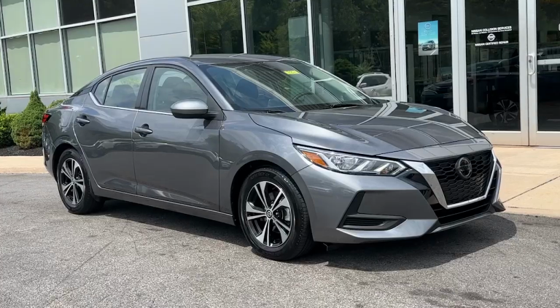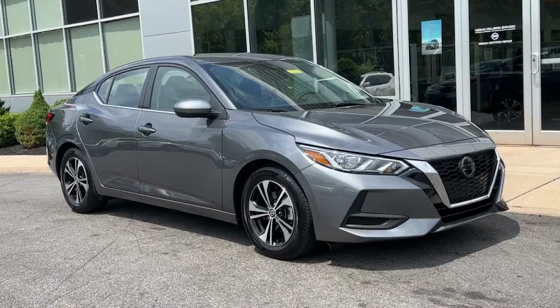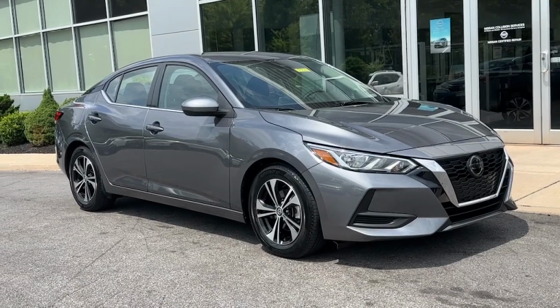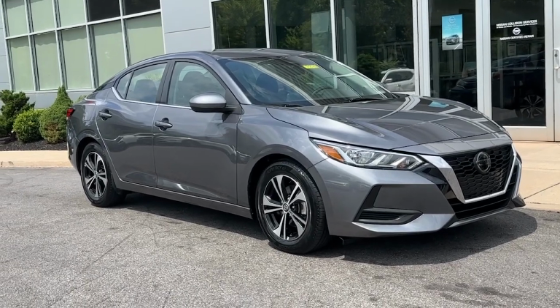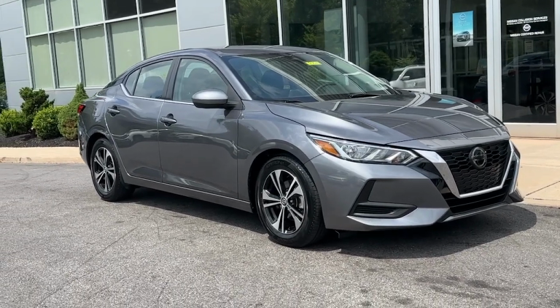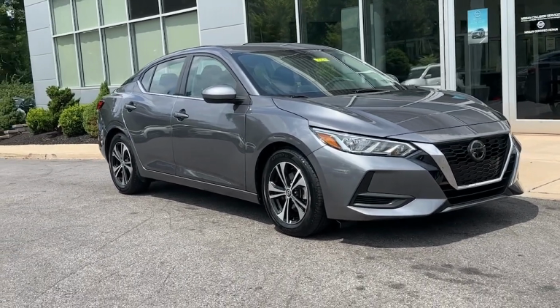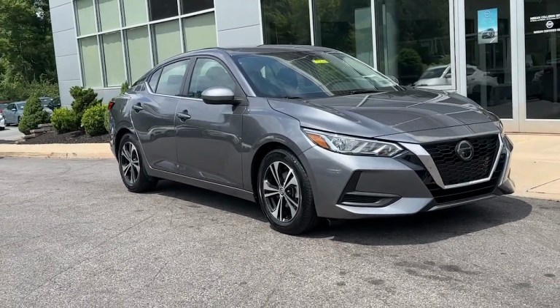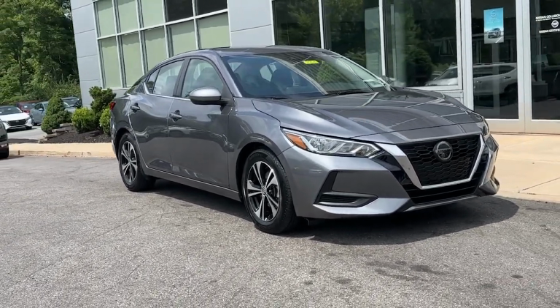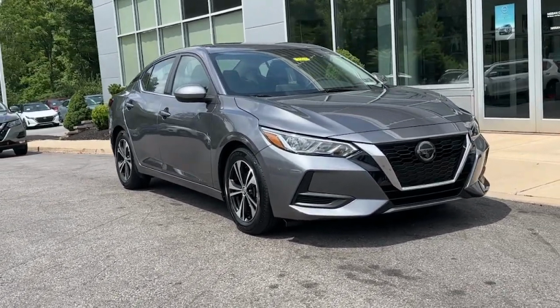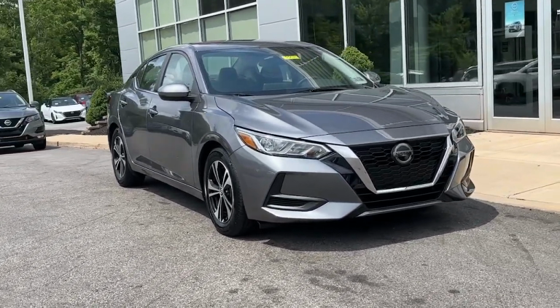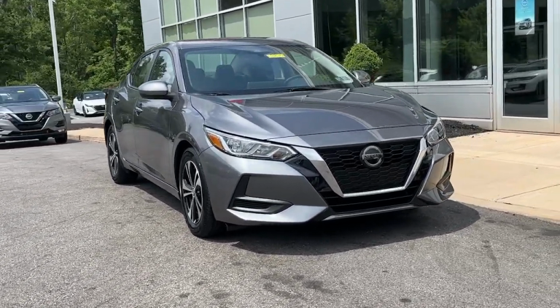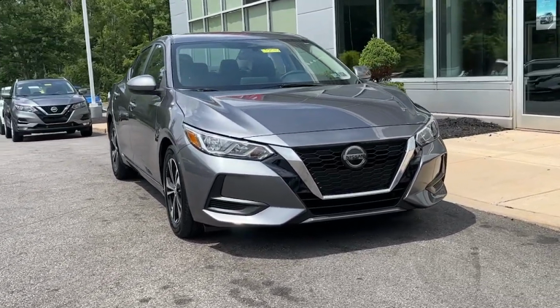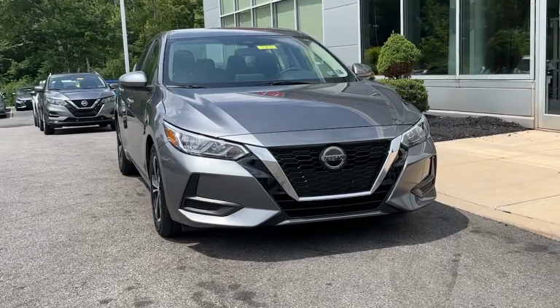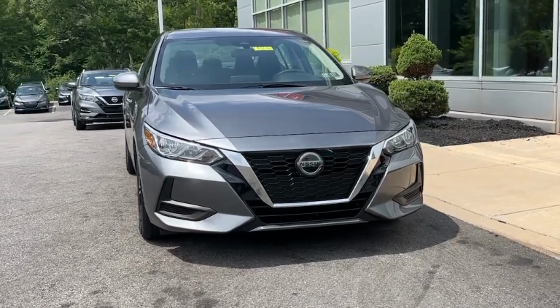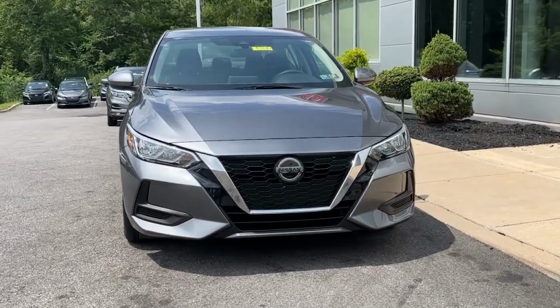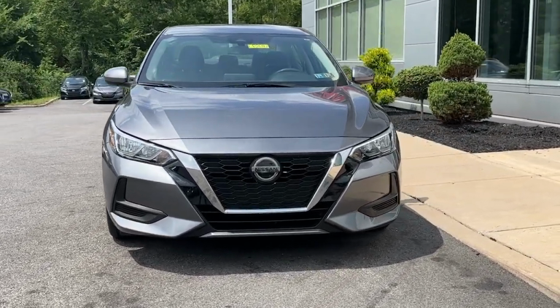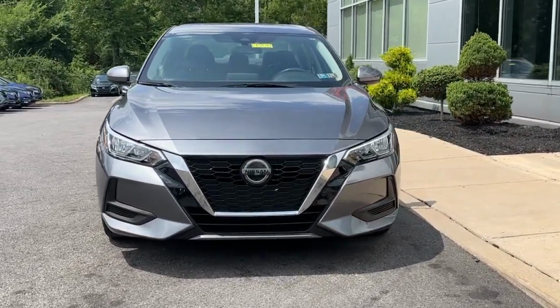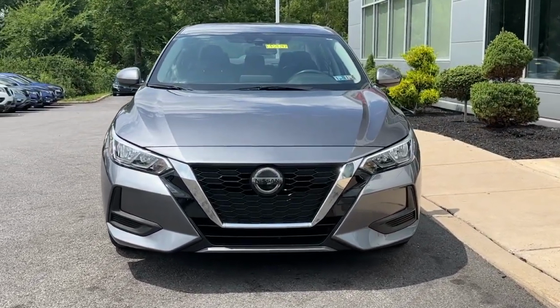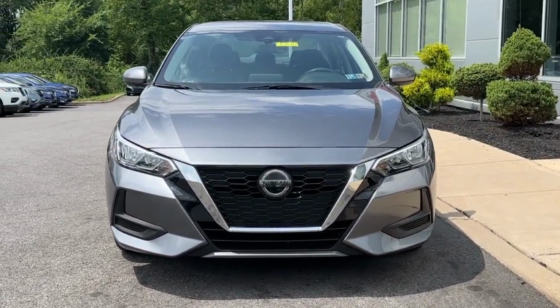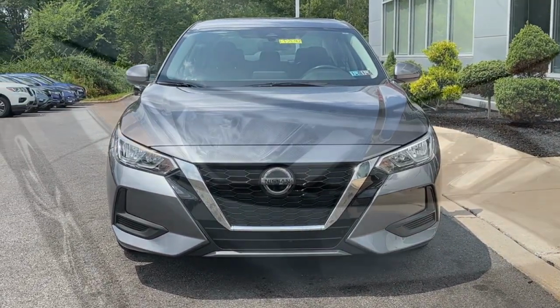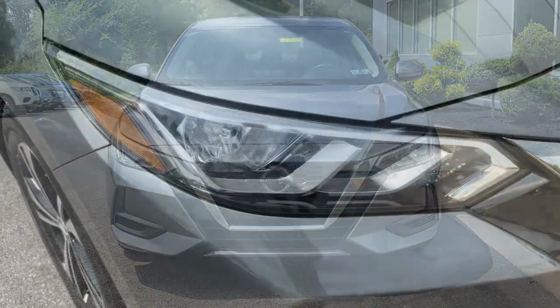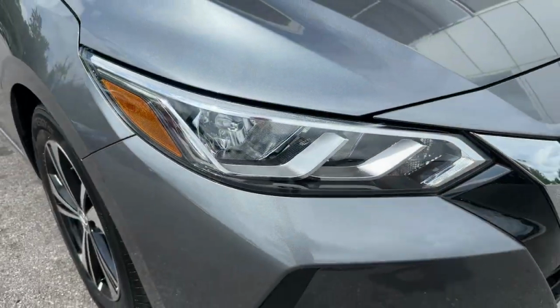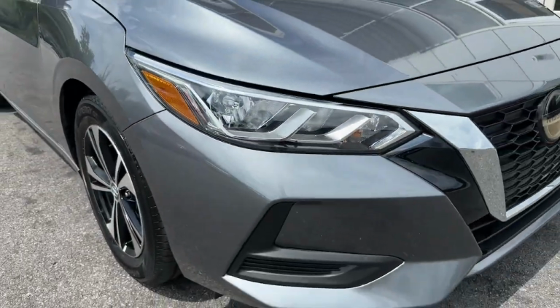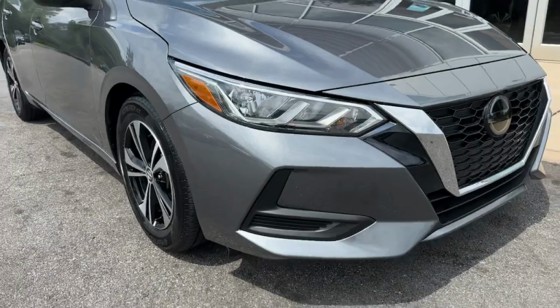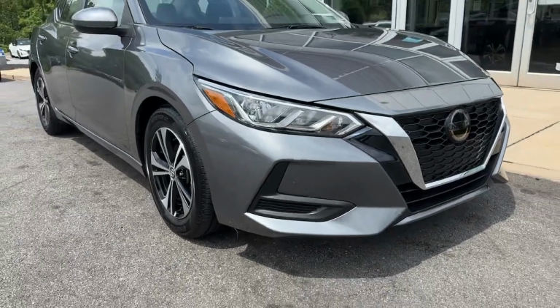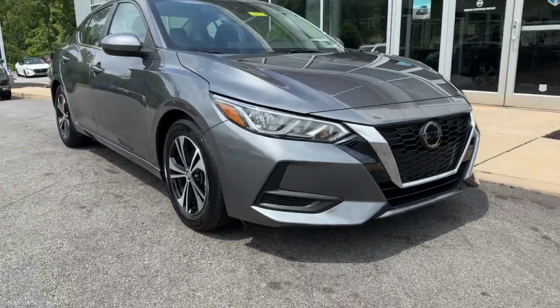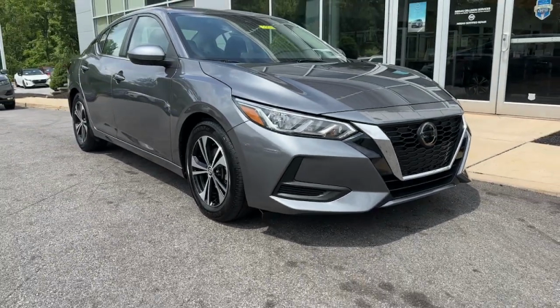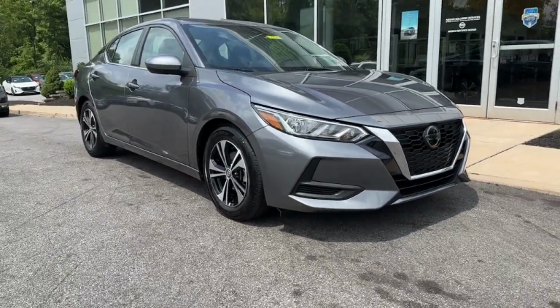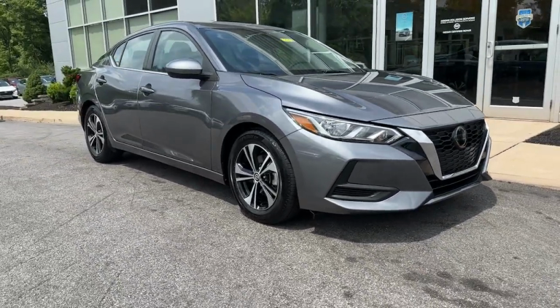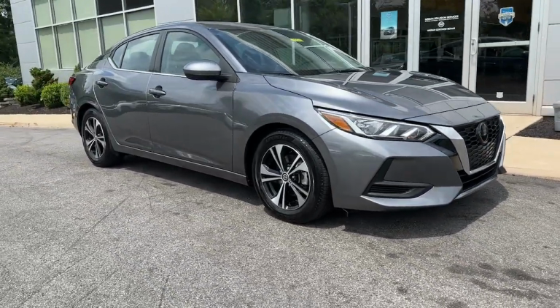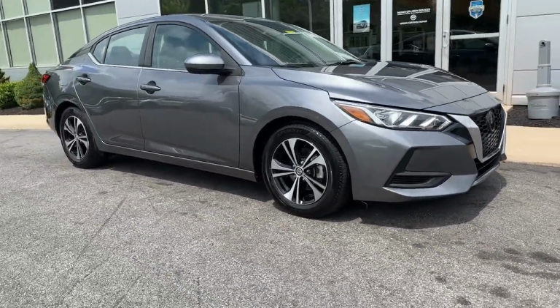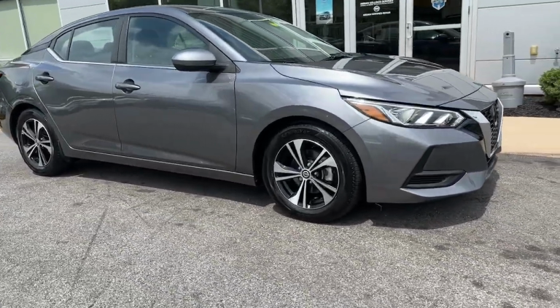You will love the features of this 2022 Nissan Sentra. With less than 10,000 miles on the odometer, this vehicle stands out from the rest. Comfort, convenience, safety, and fun are all yours in the sleek and spirited Sentra.